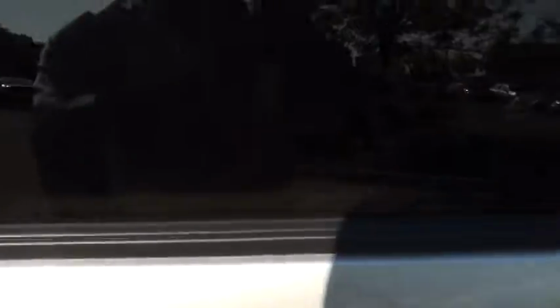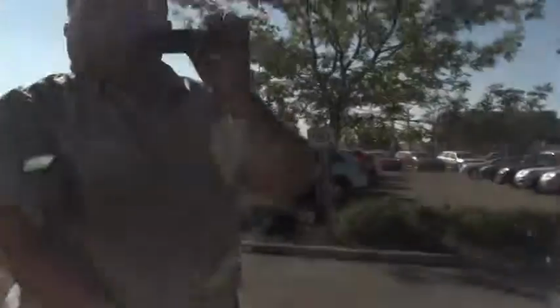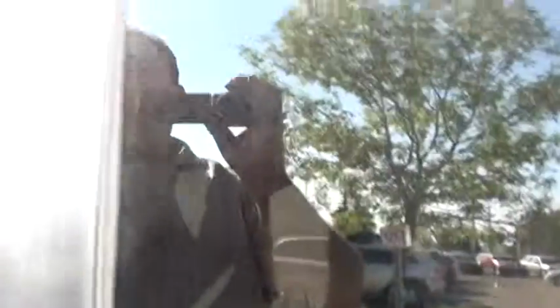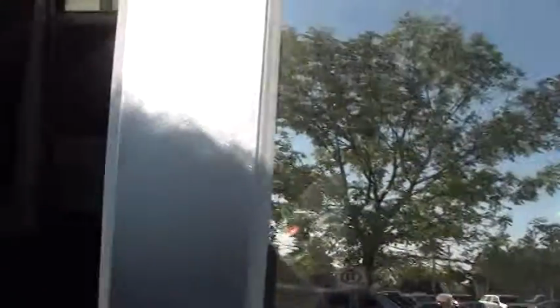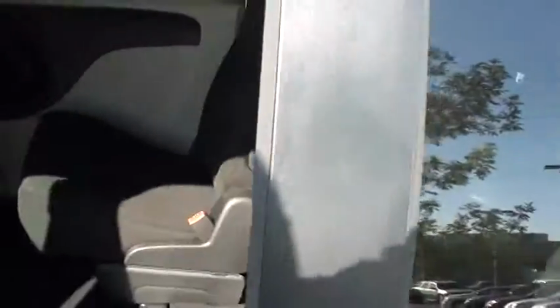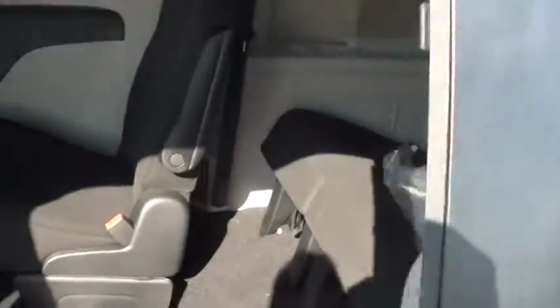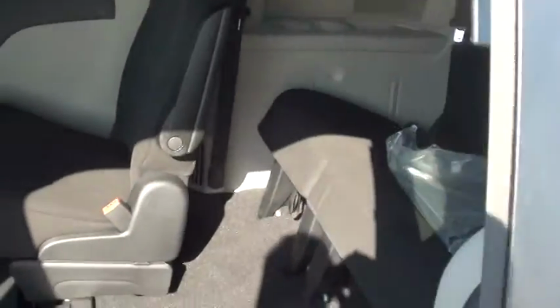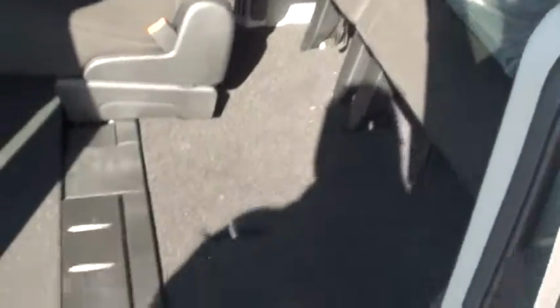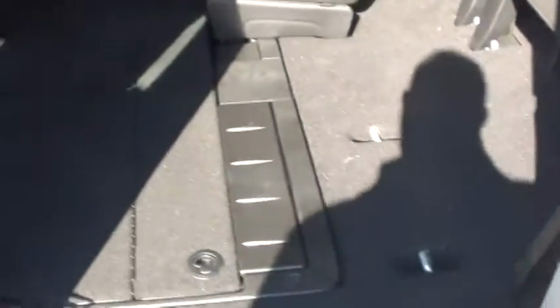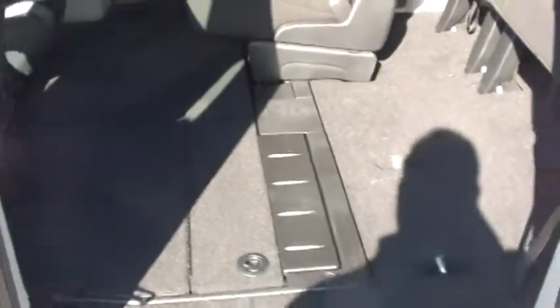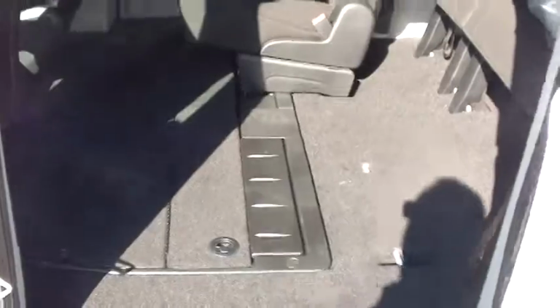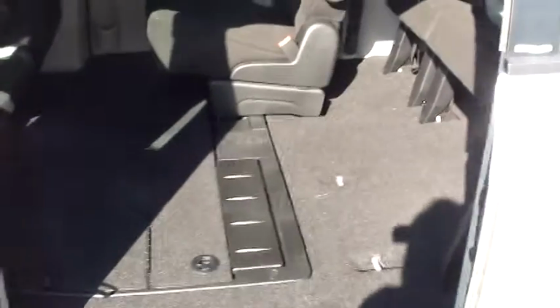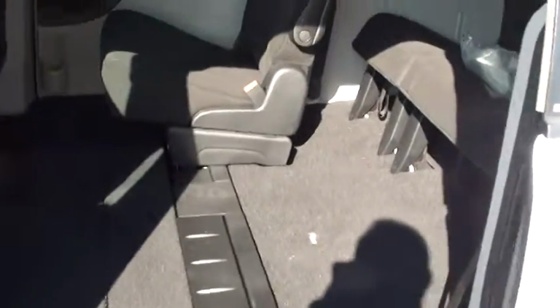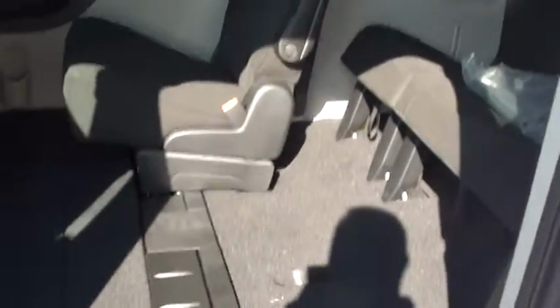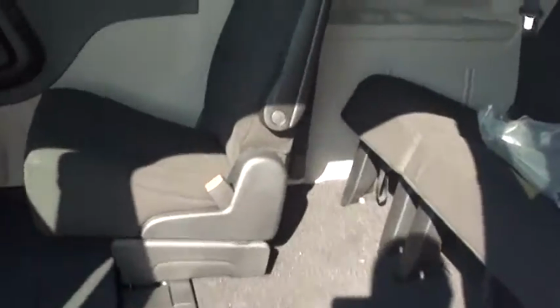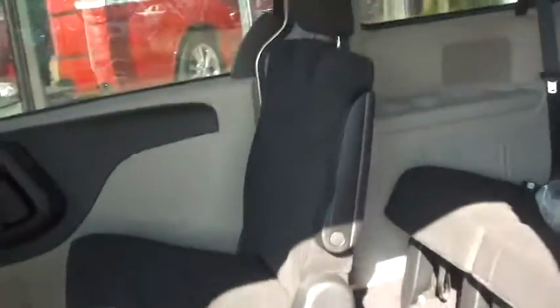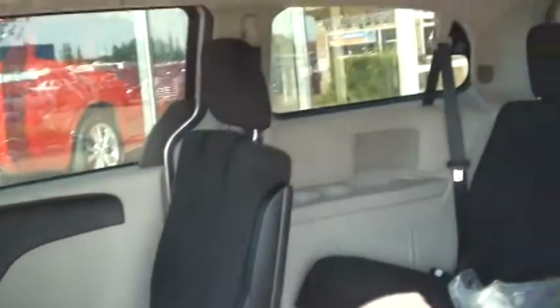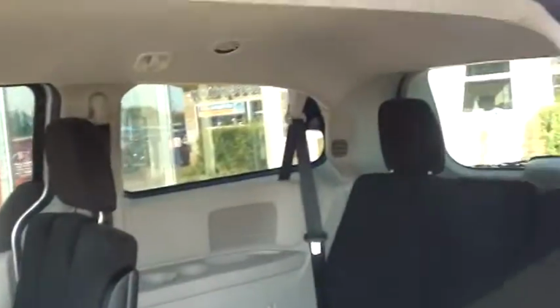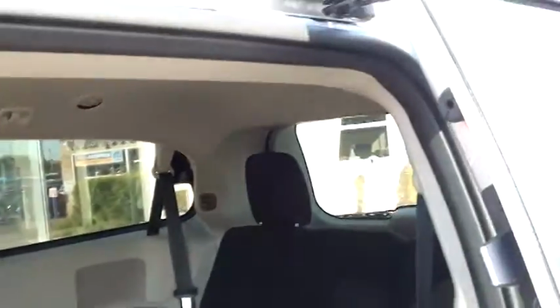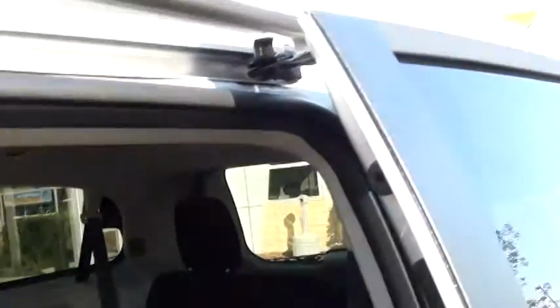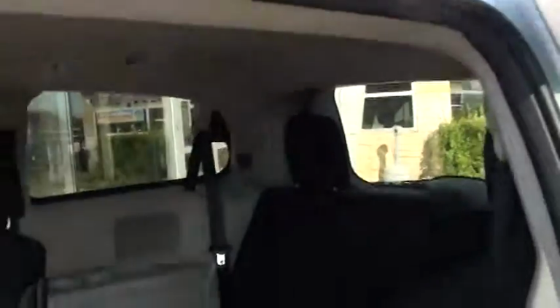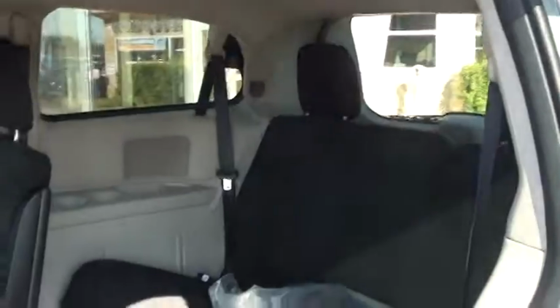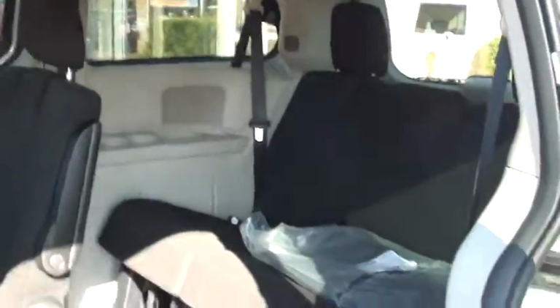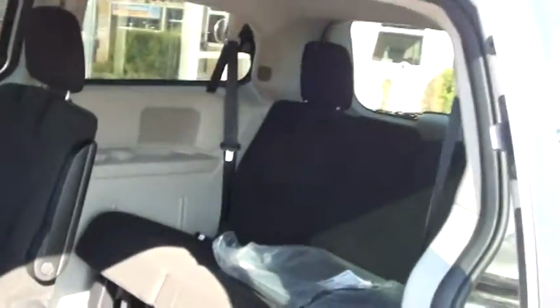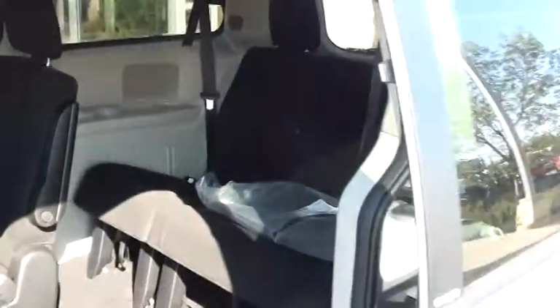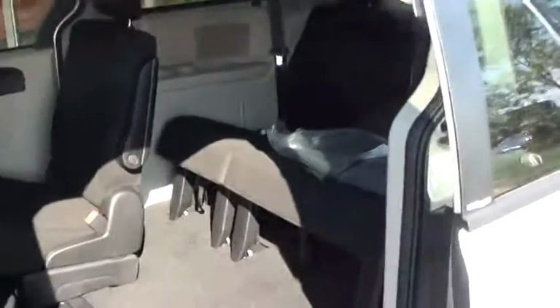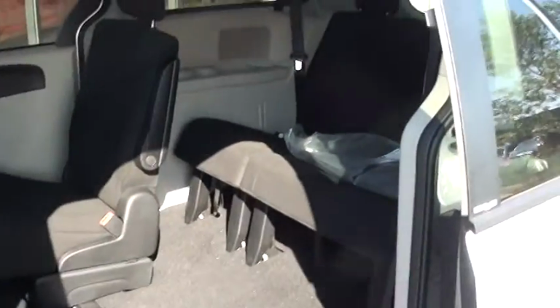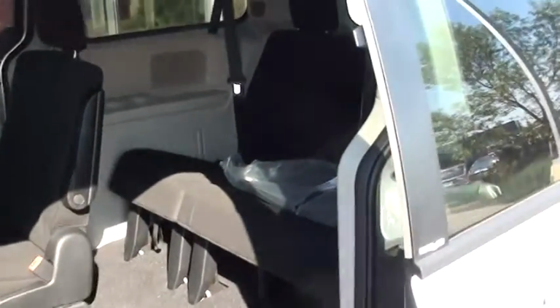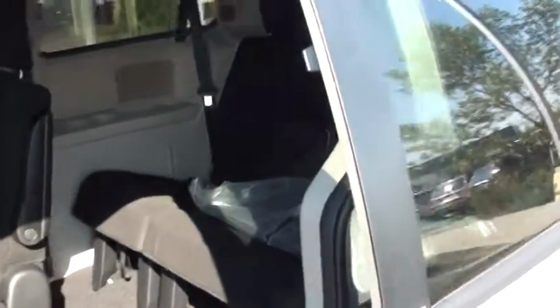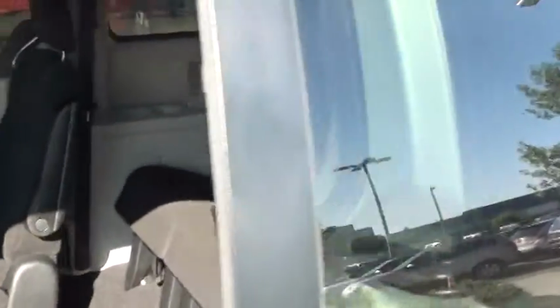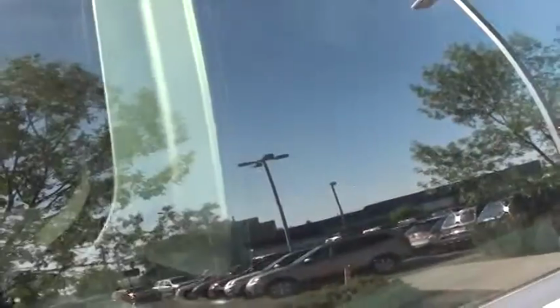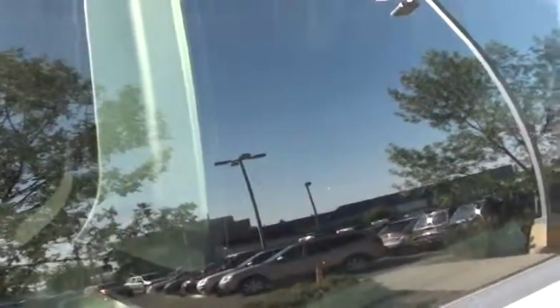And of course, with the Dodge Grand Caravan, we have the stow-and-go. As you can see, I have one of the seats down here already. And this particular model has second- and third-row stow-and-go. So I'll show you how that works on the back.